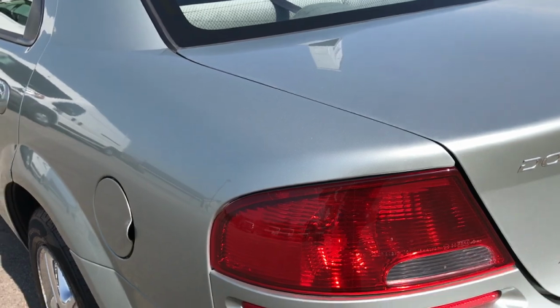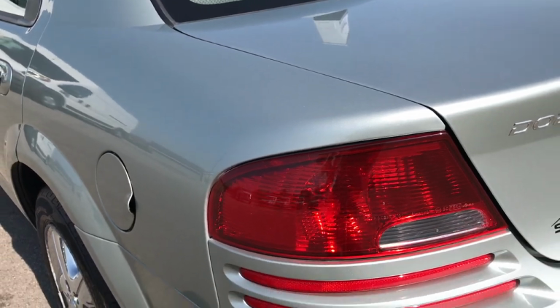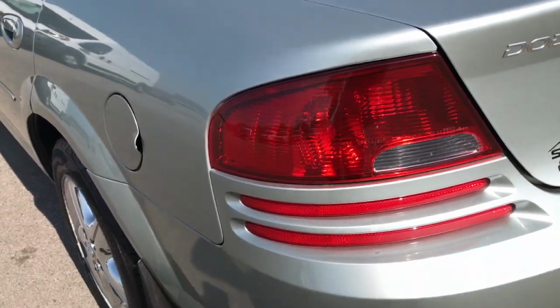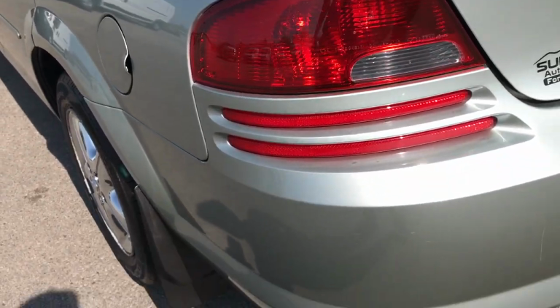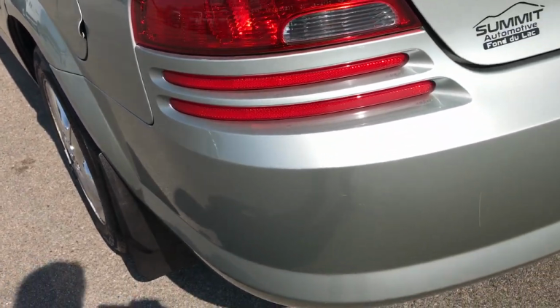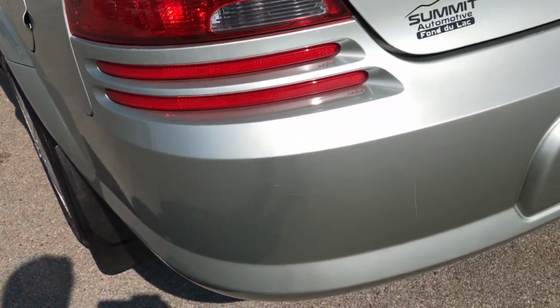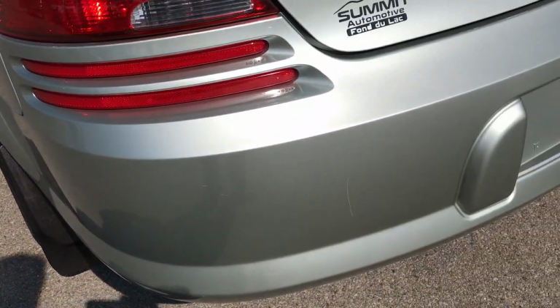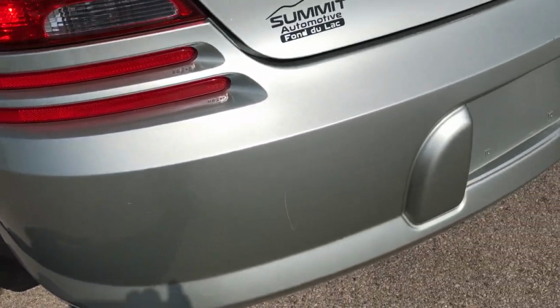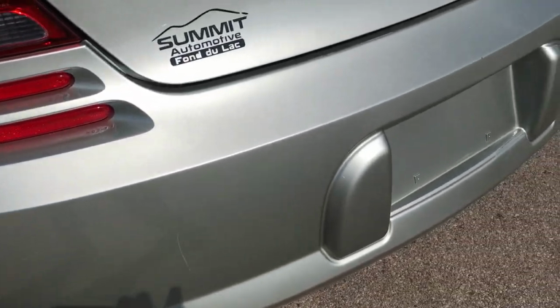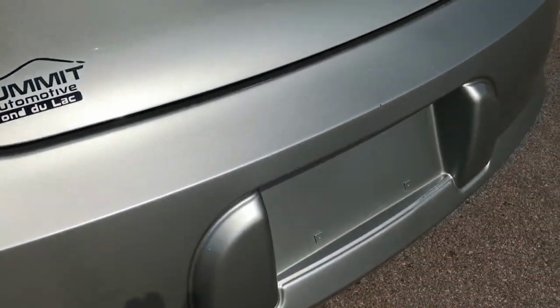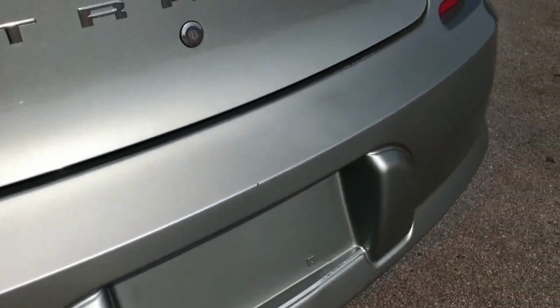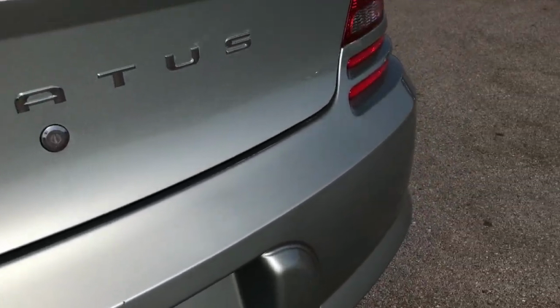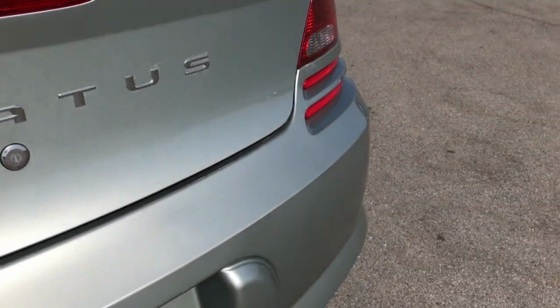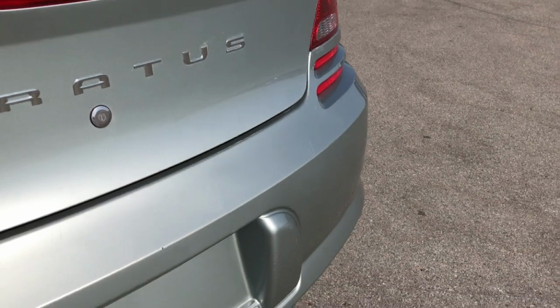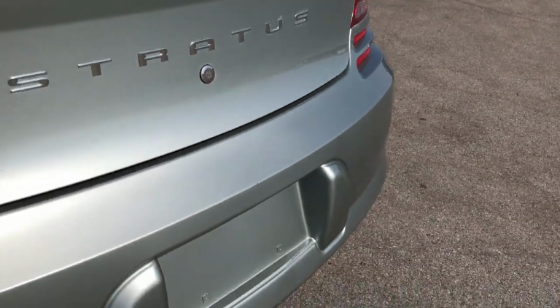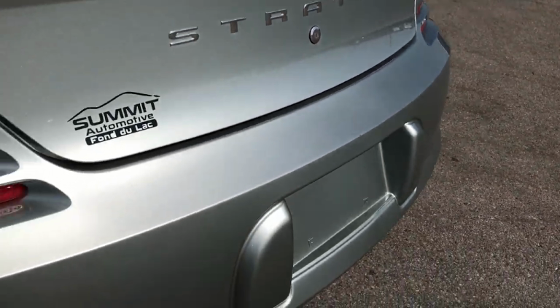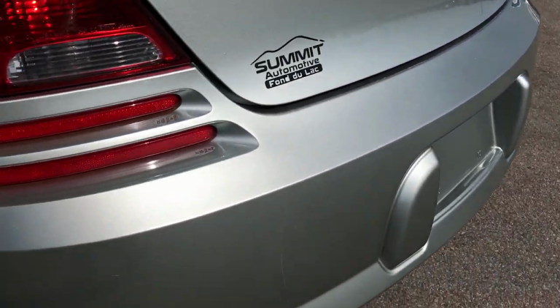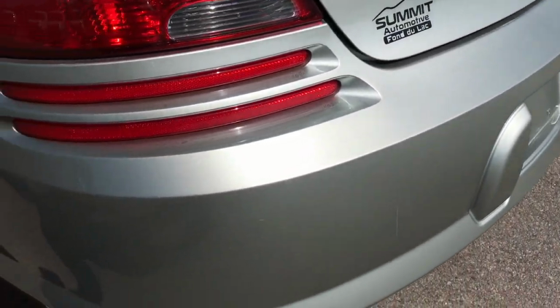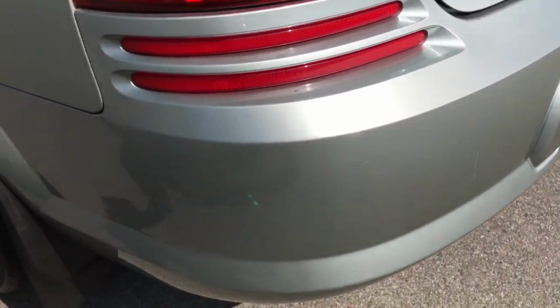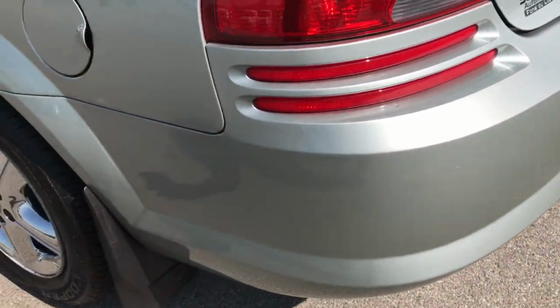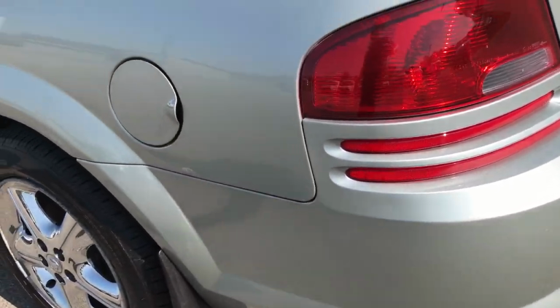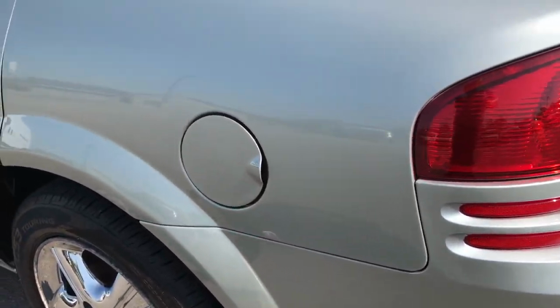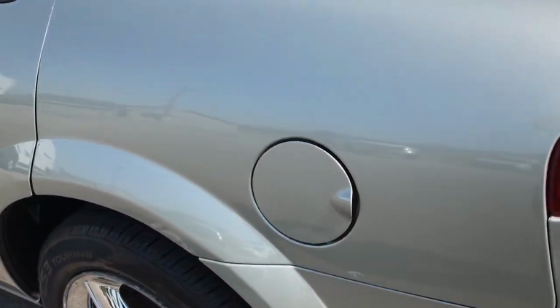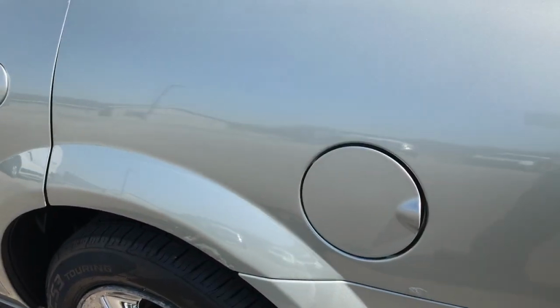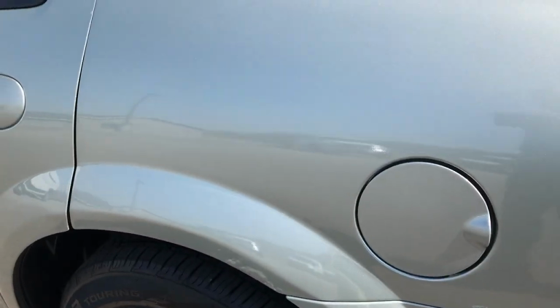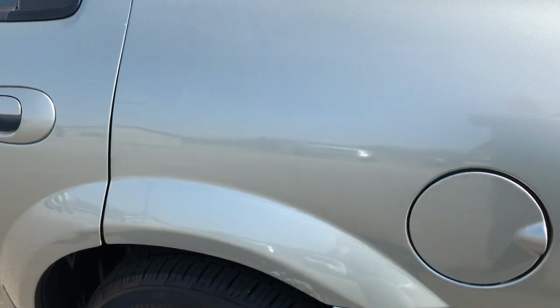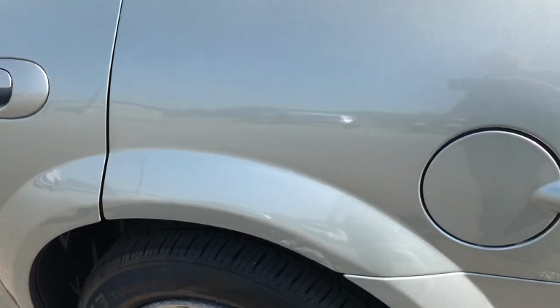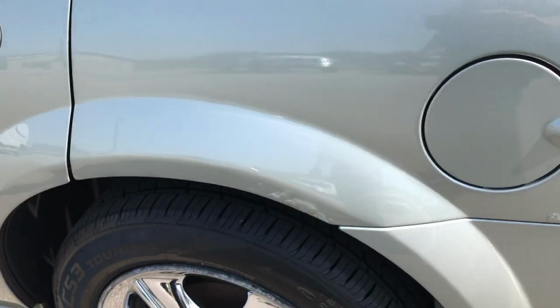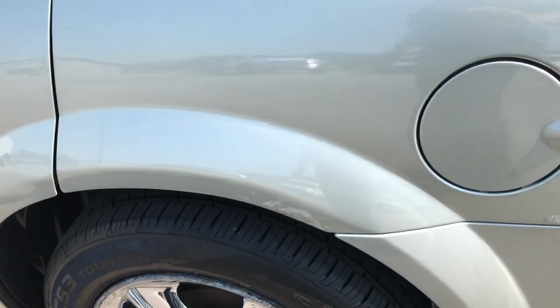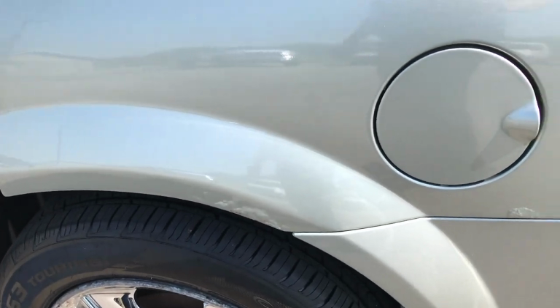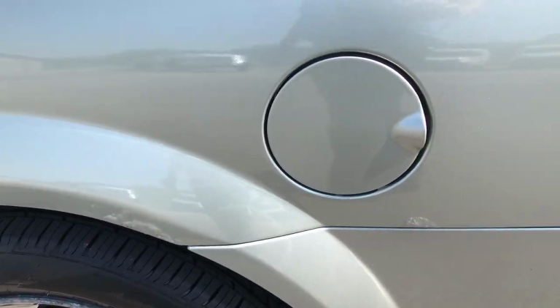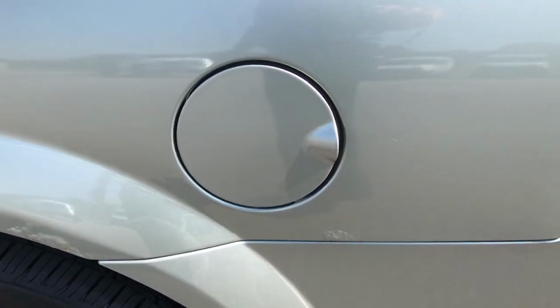The deck lid is in excellent shape — no dents or dings on that. The rear bumper is in really nice condition as well. There is just a little bit of rust bubbling on that wheel well there.